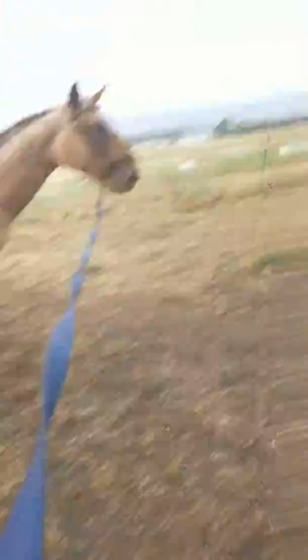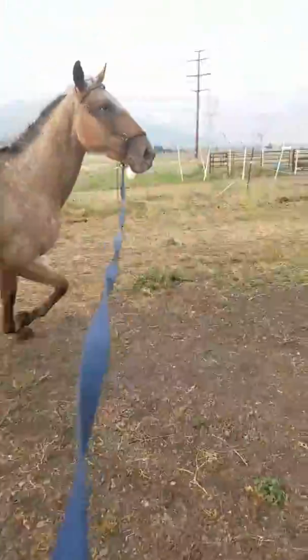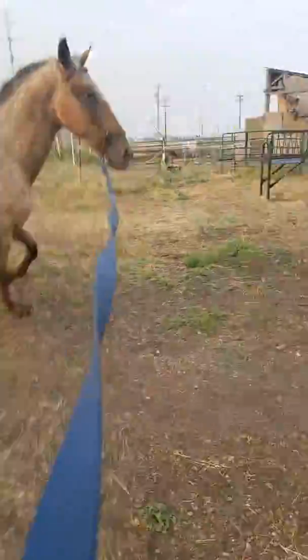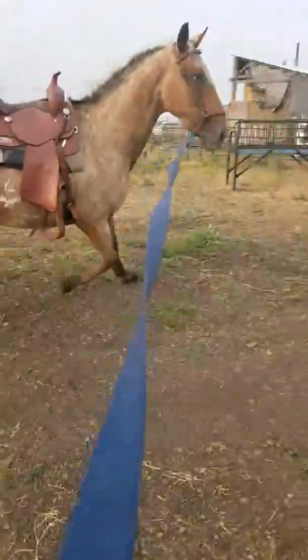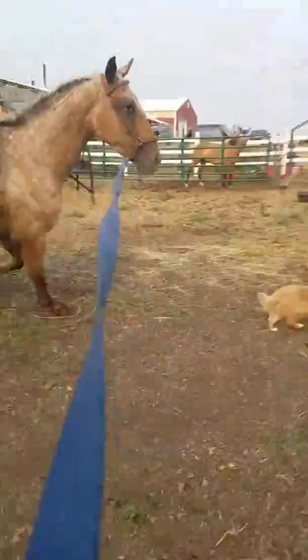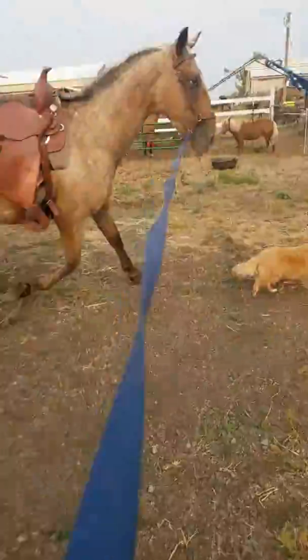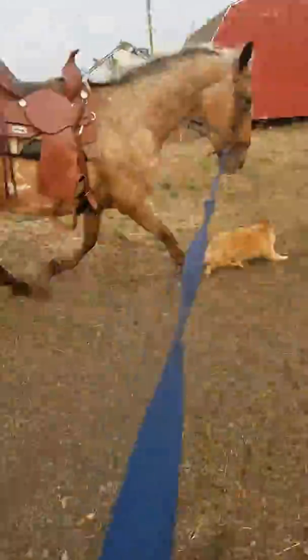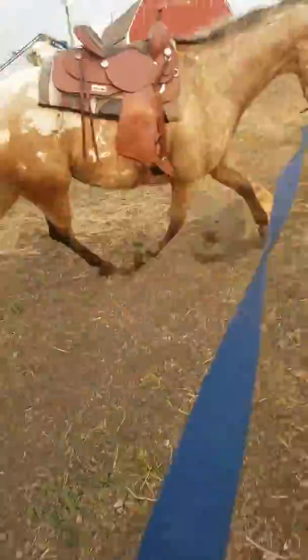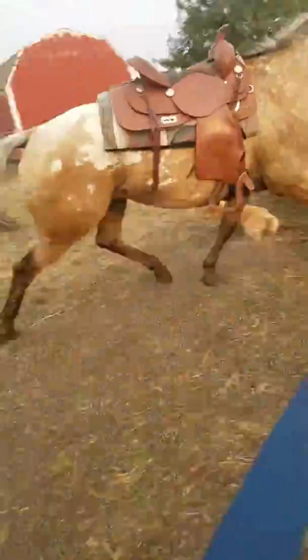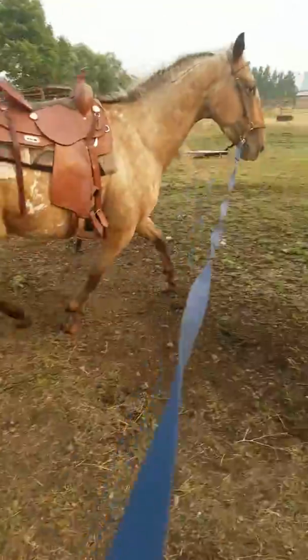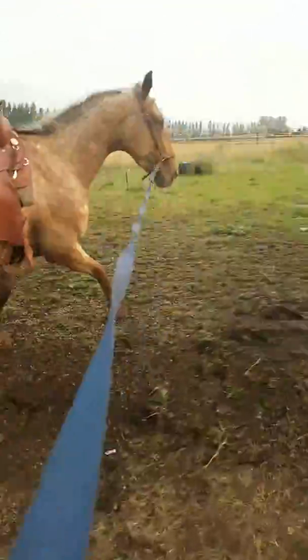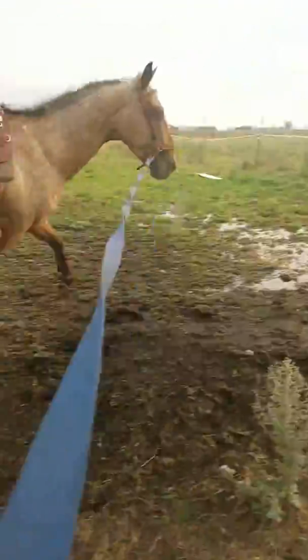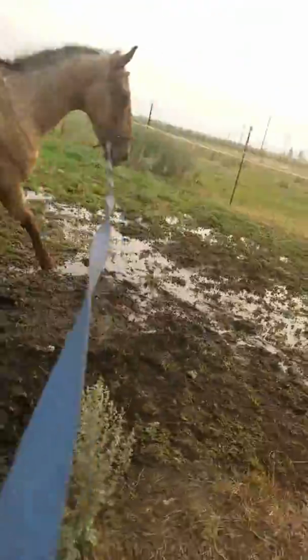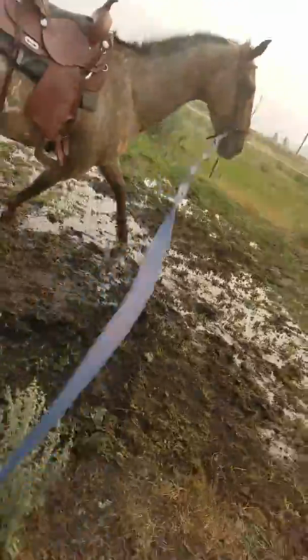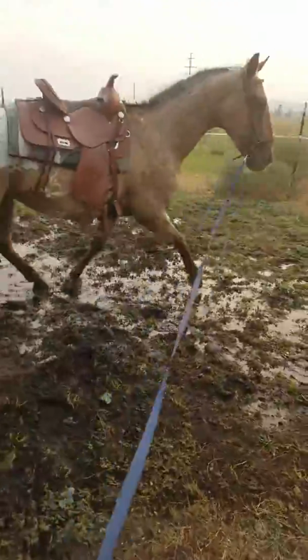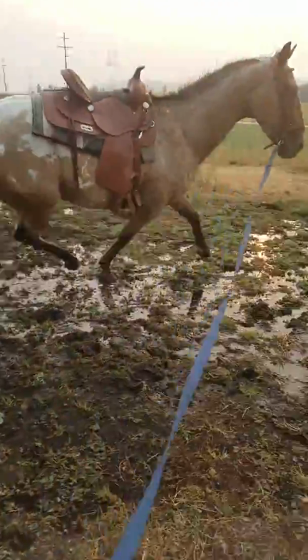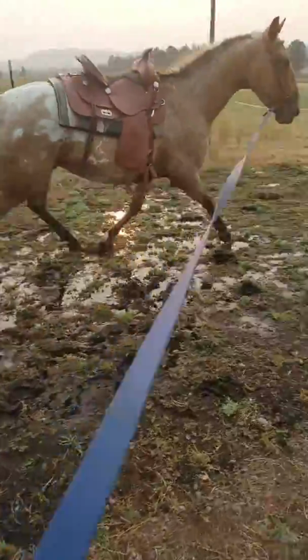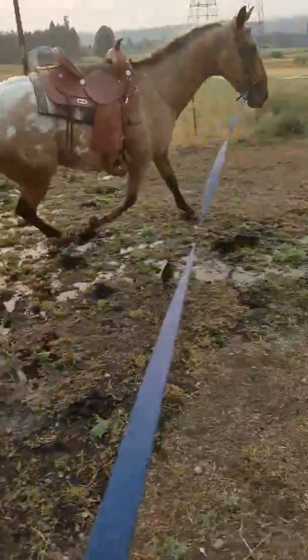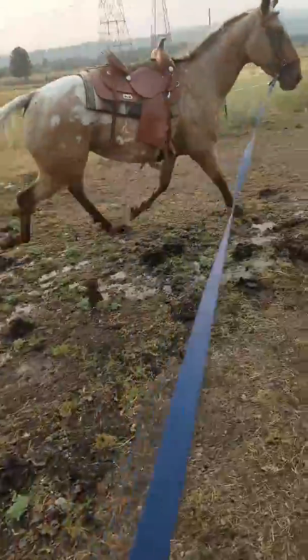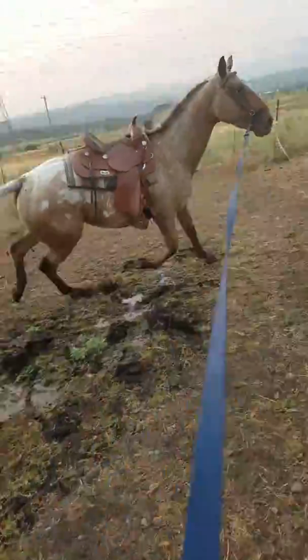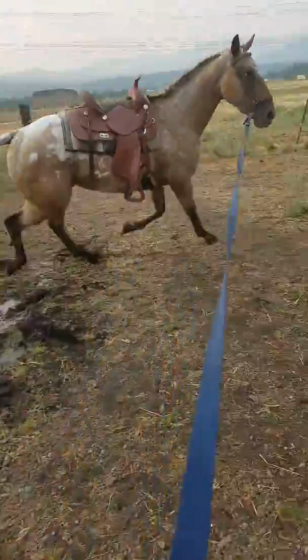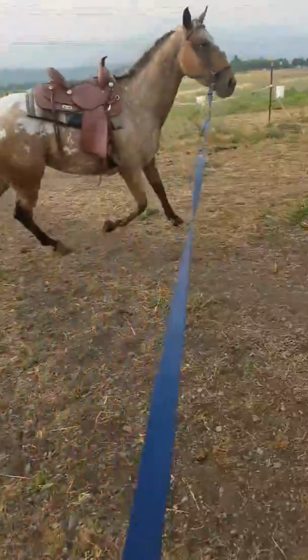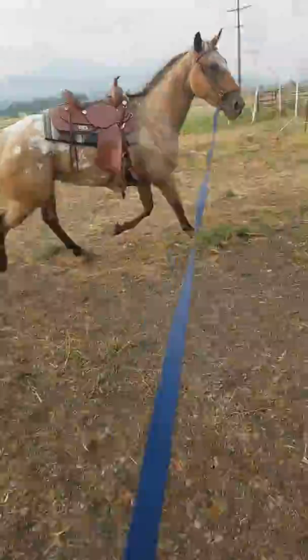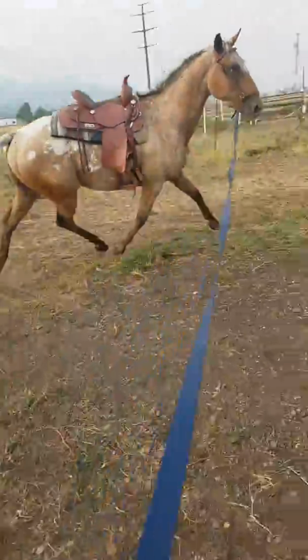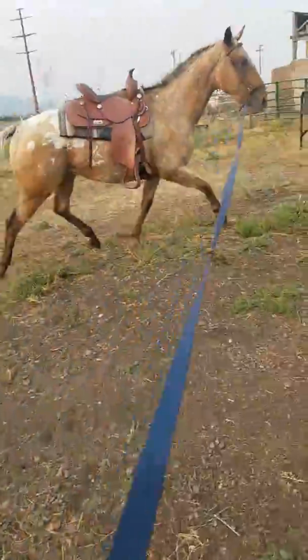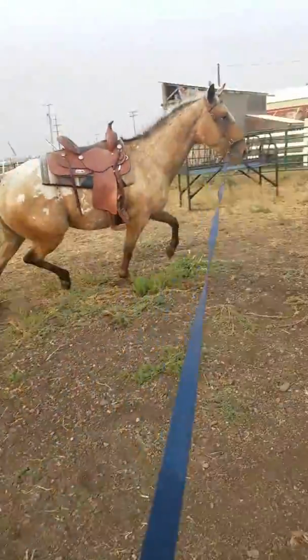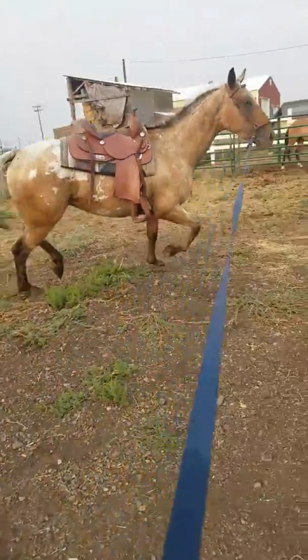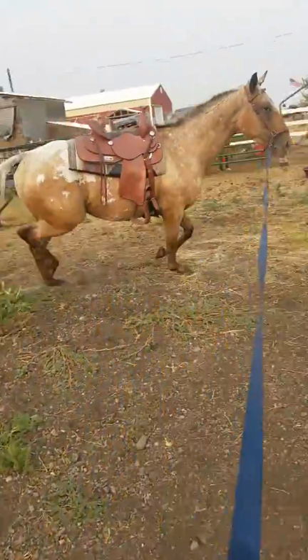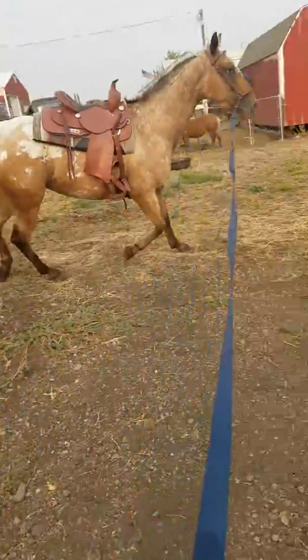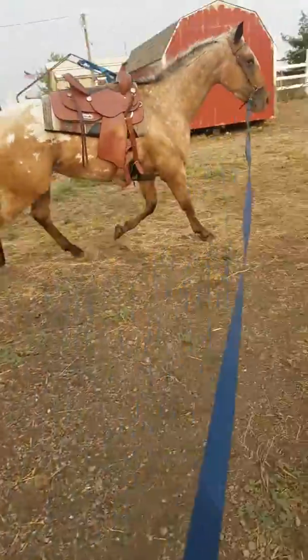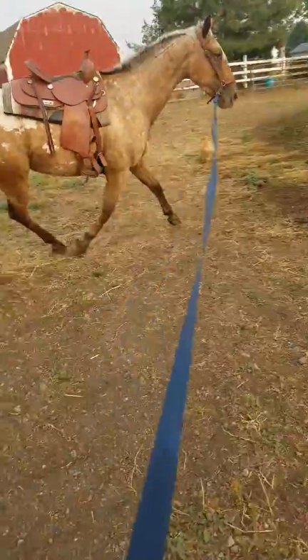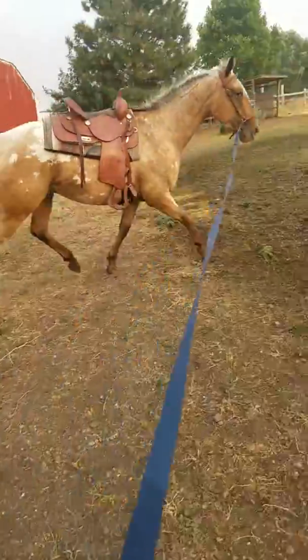That was my fault. Watch out, little dog. Calm down. Alright. There you go.